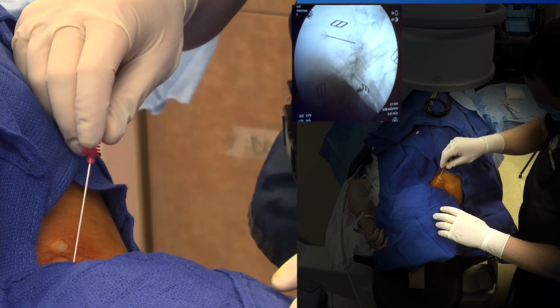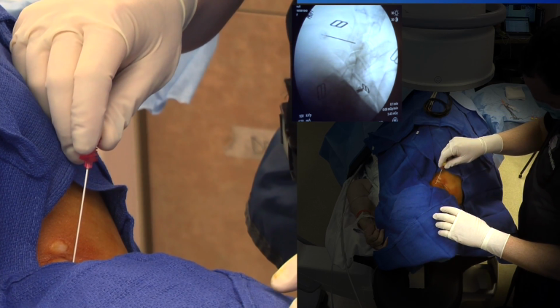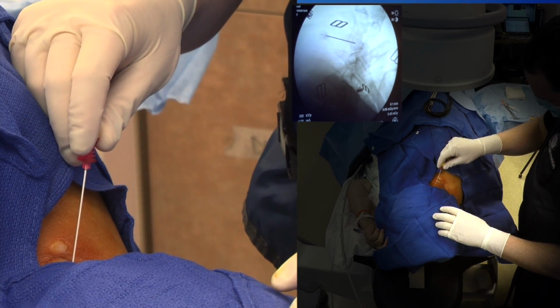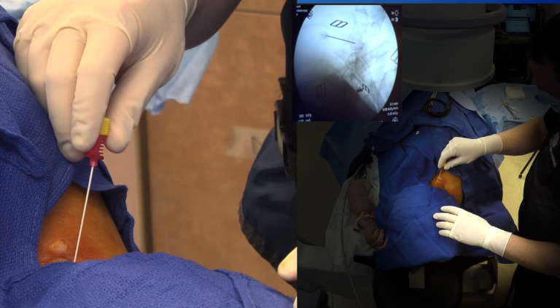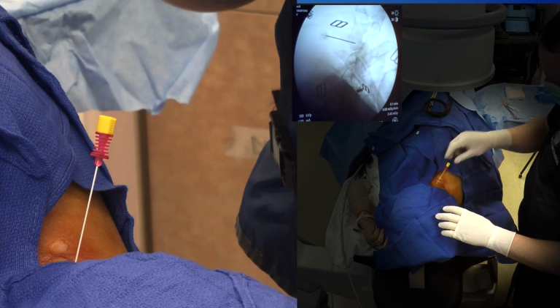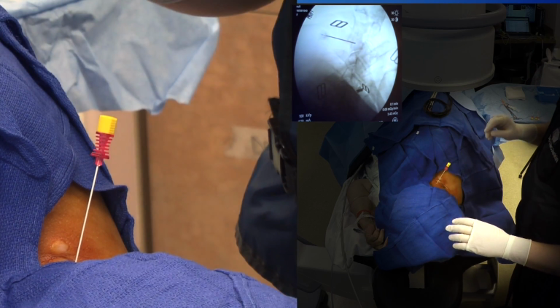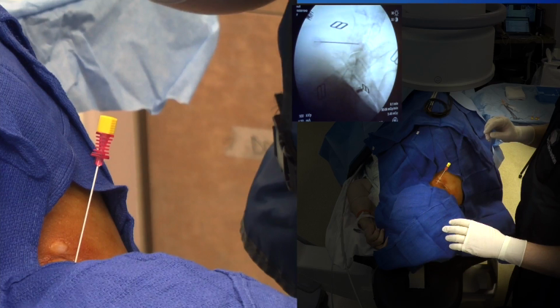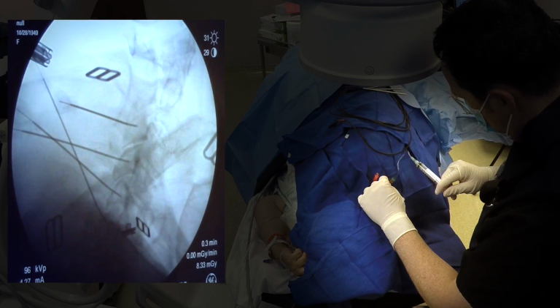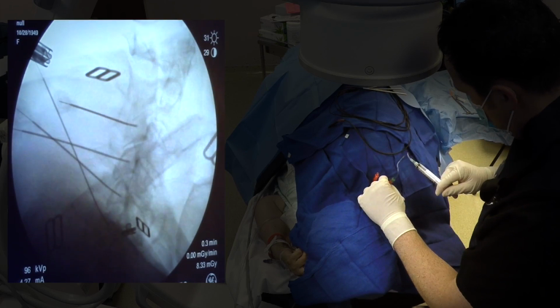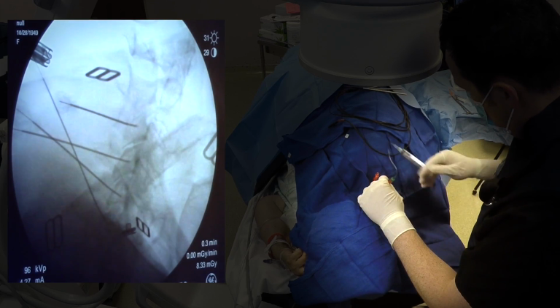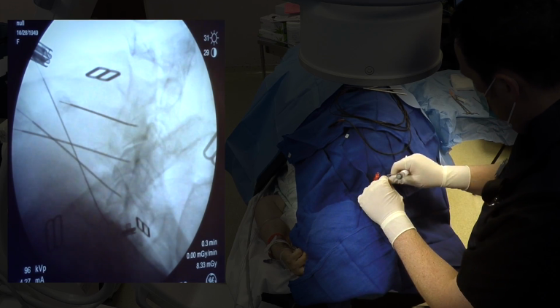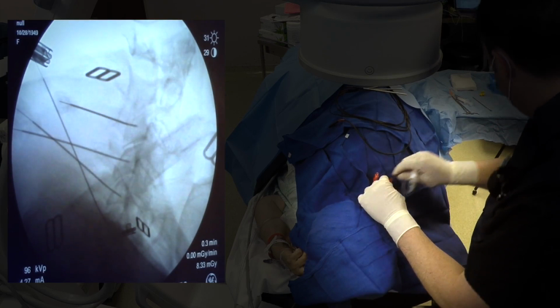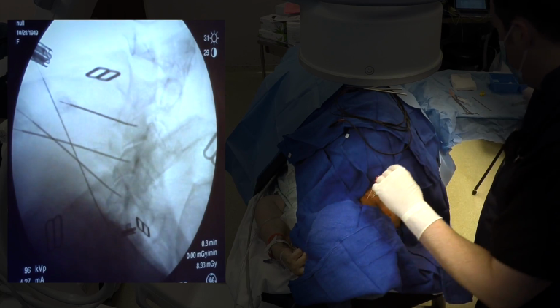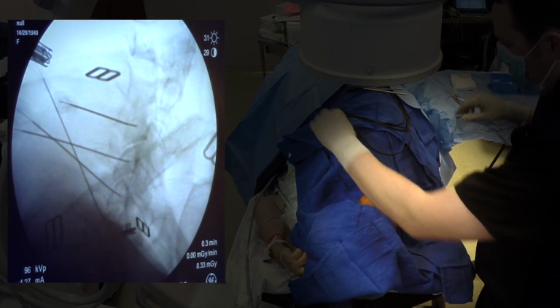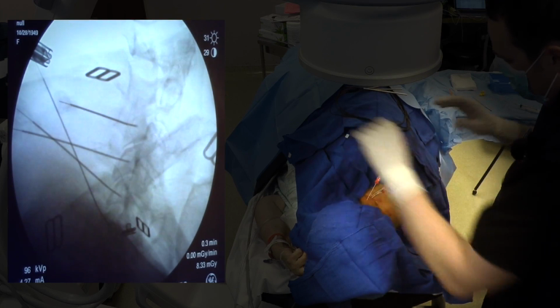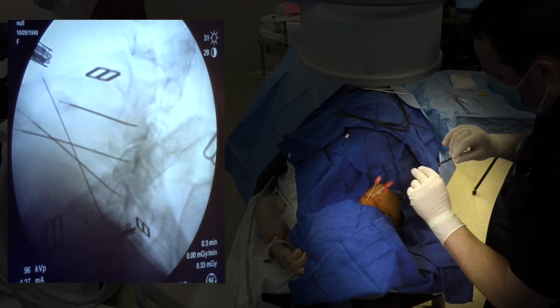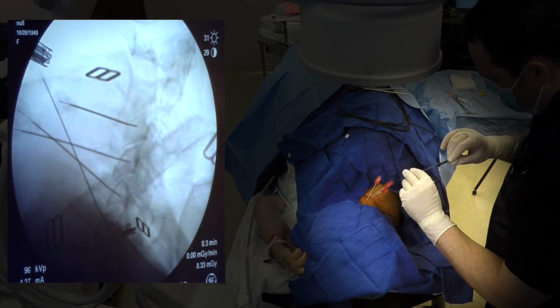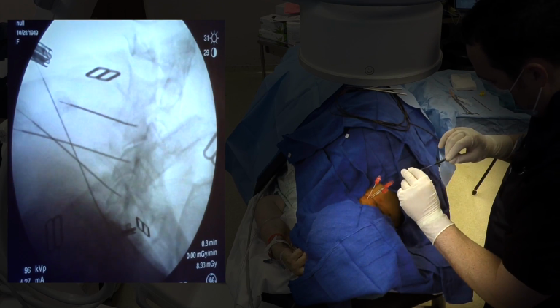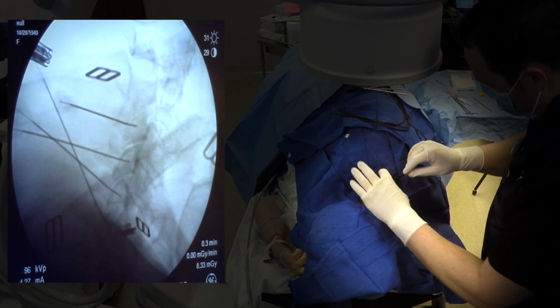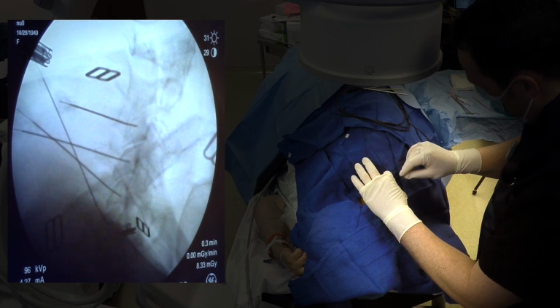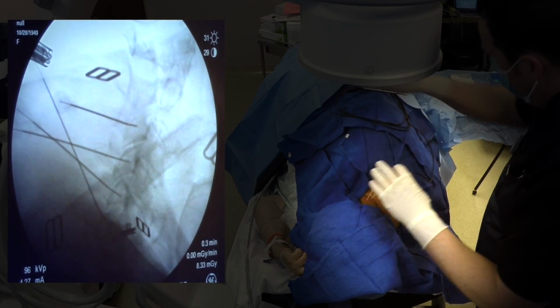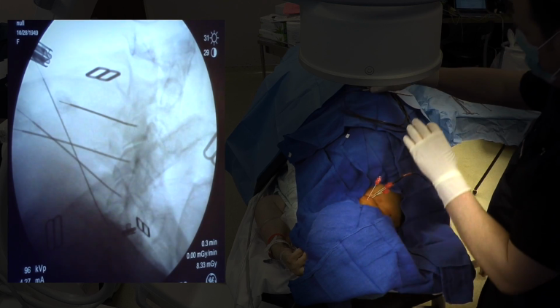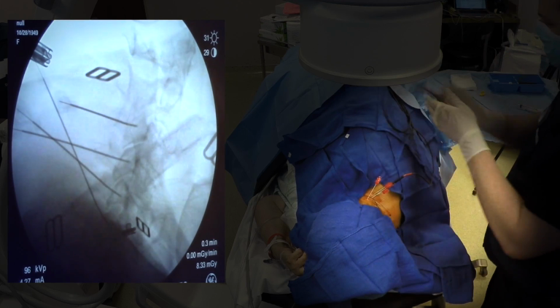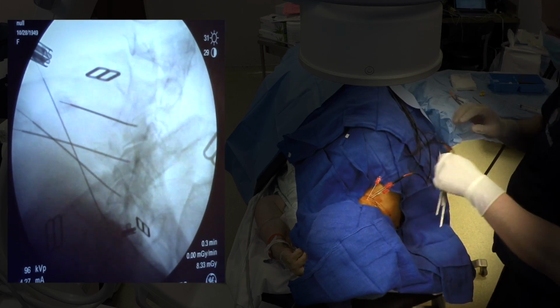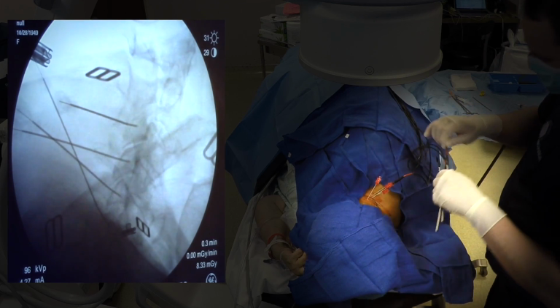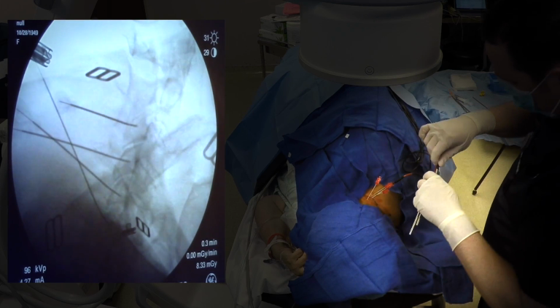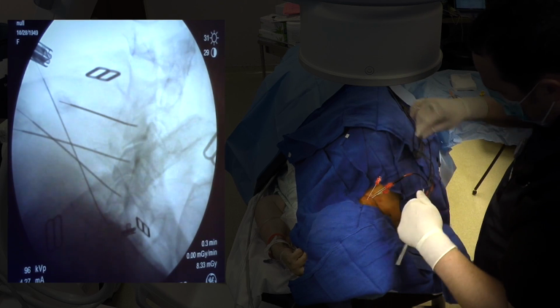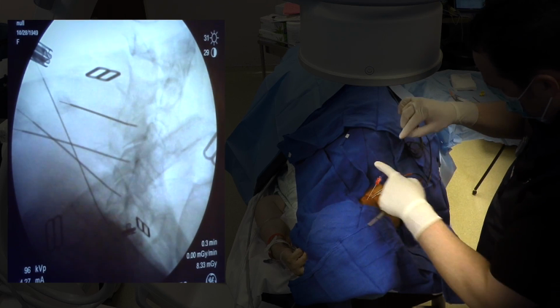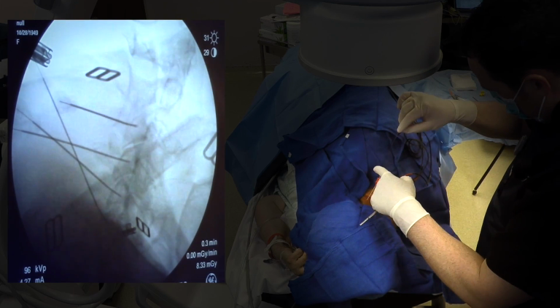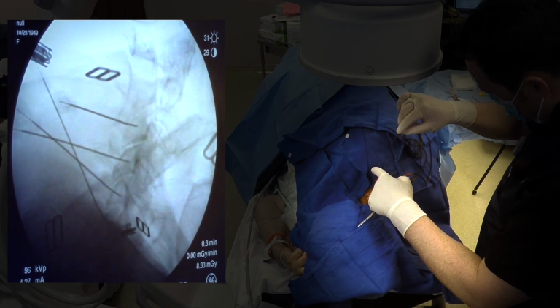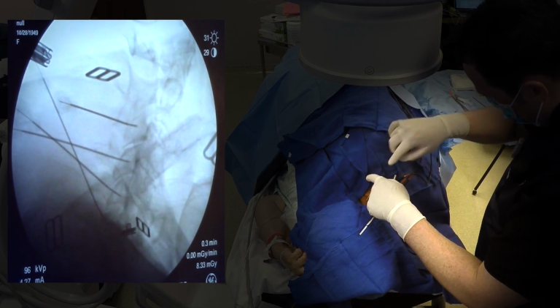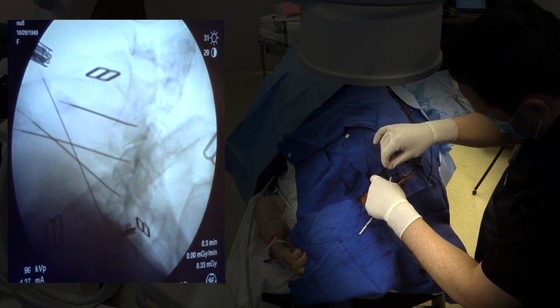When the needle is in the correct location, an electrode is introduced into the center of the needle. Stimulation is initiated first with sensory stimulation and then with motor stimulation. When the correct needle position is verified, local anesthetic and sometimes a steroid medication are injected.